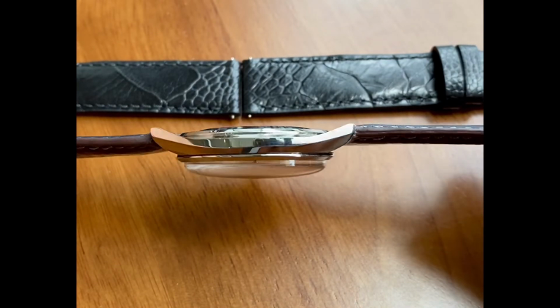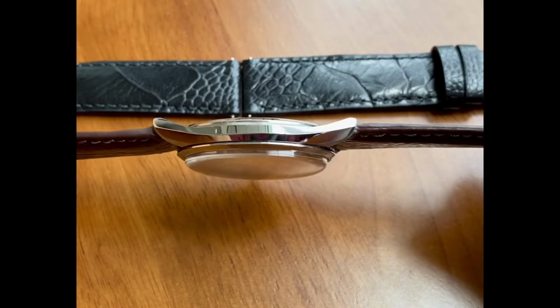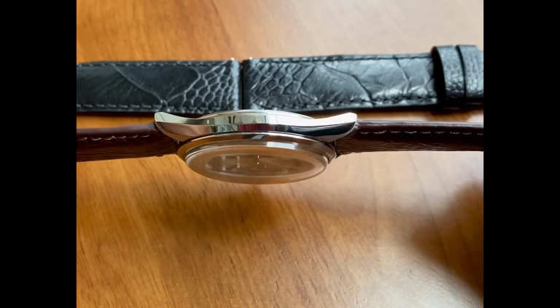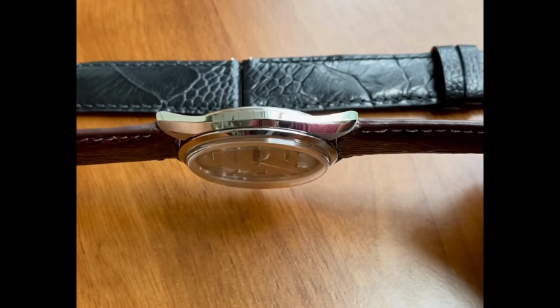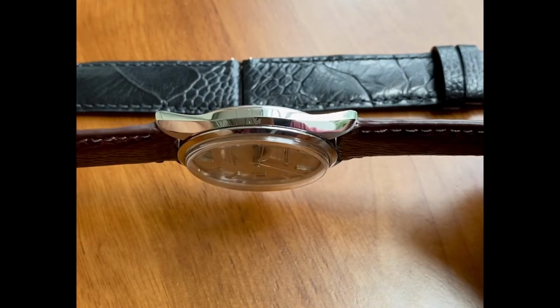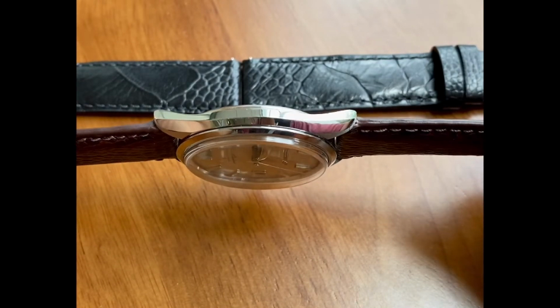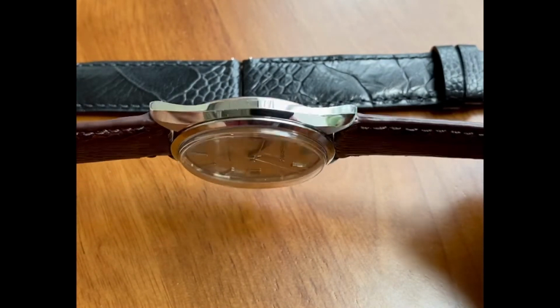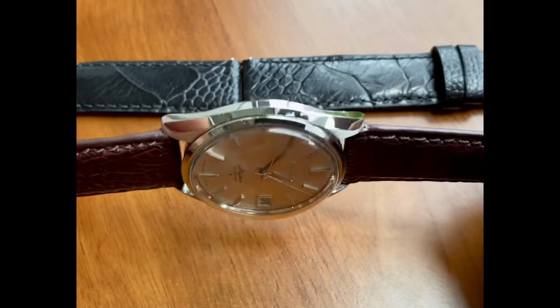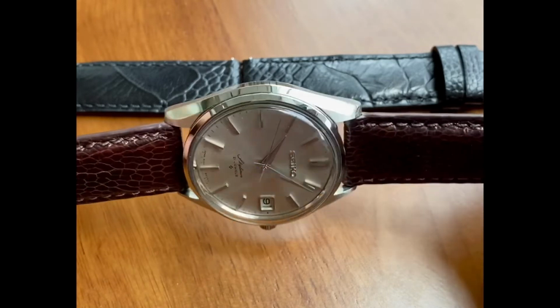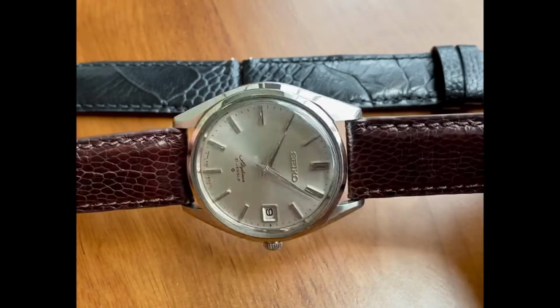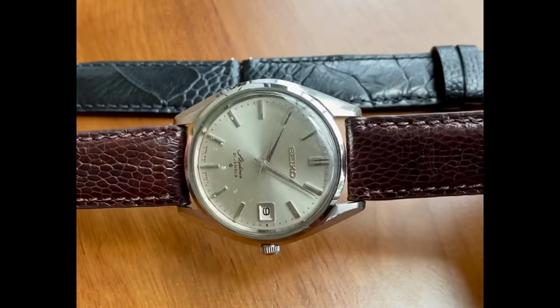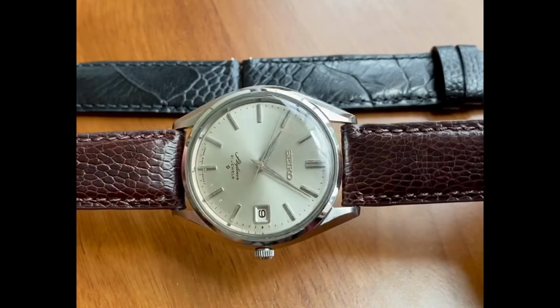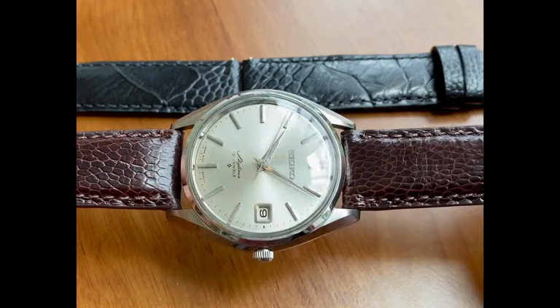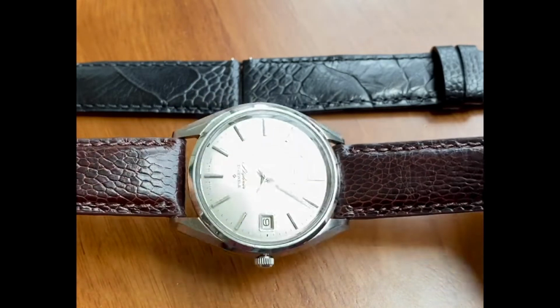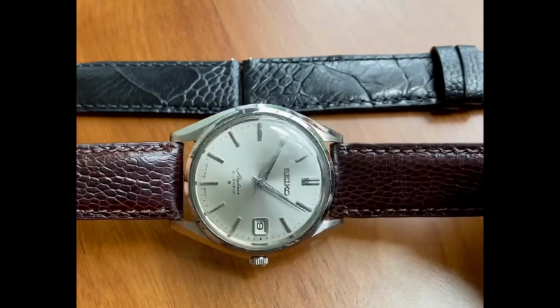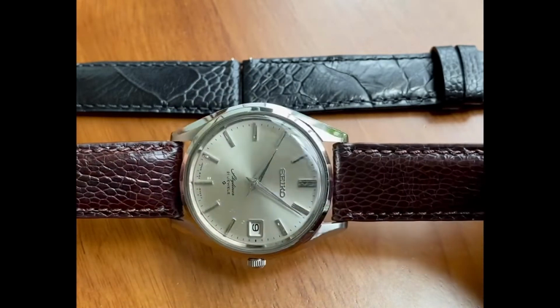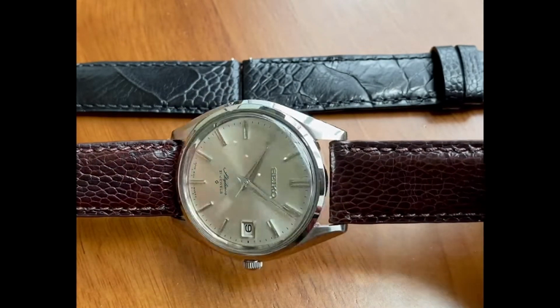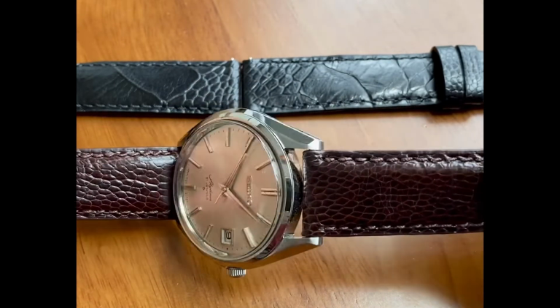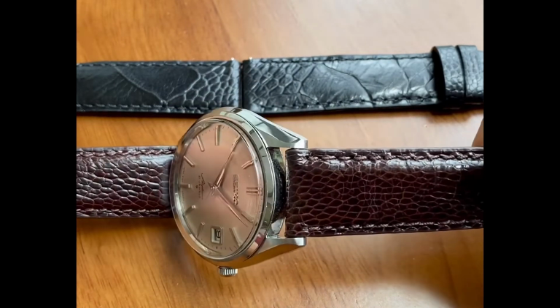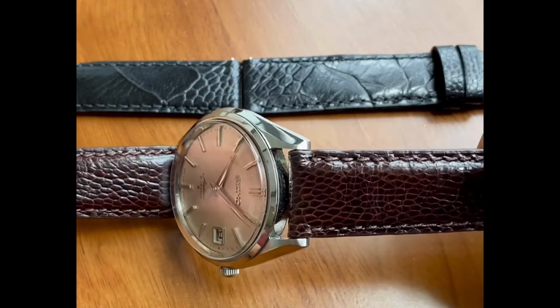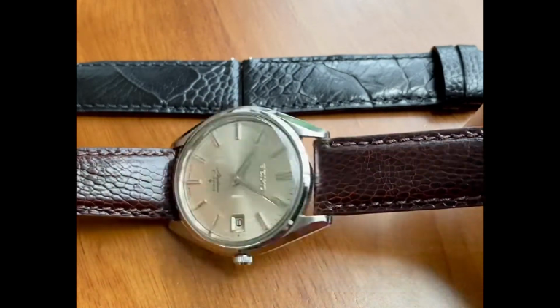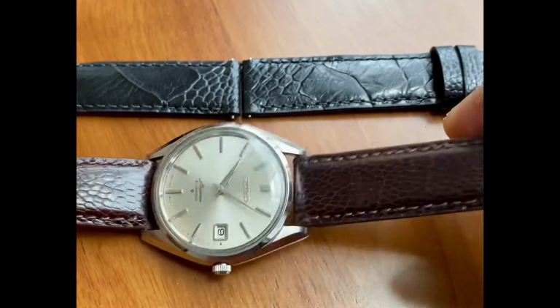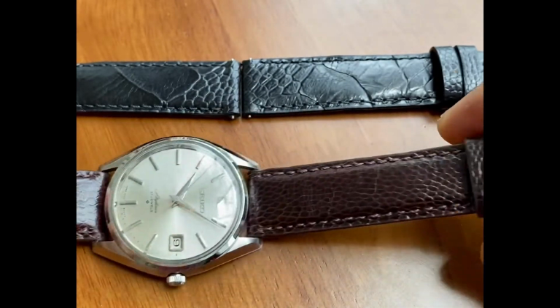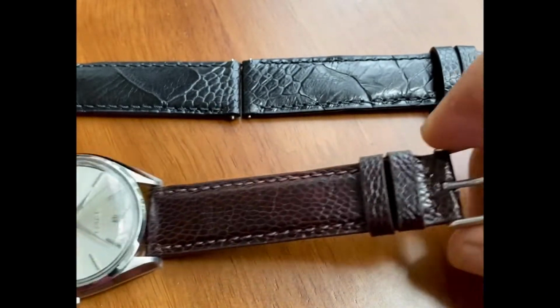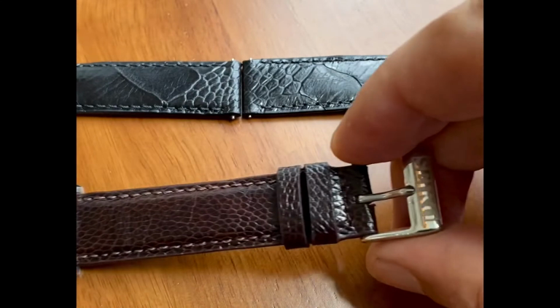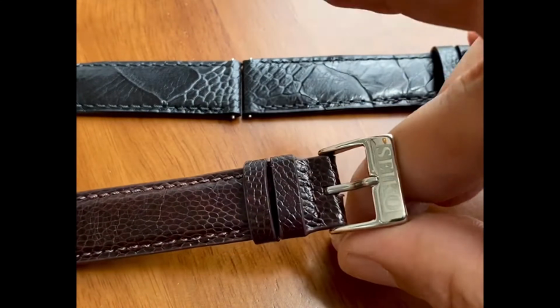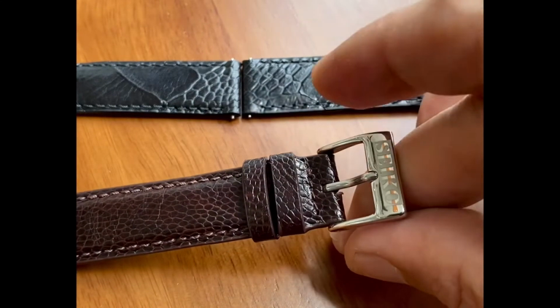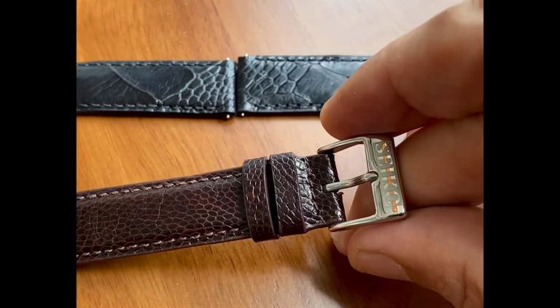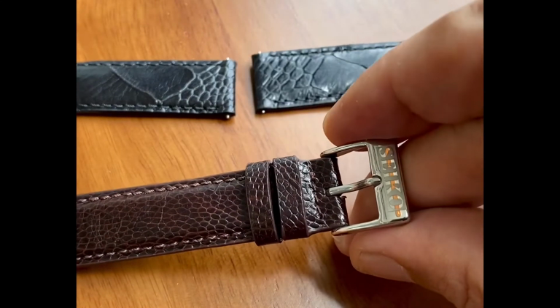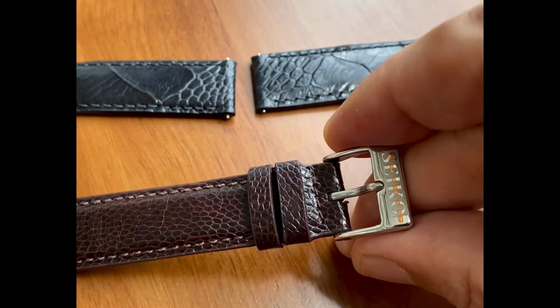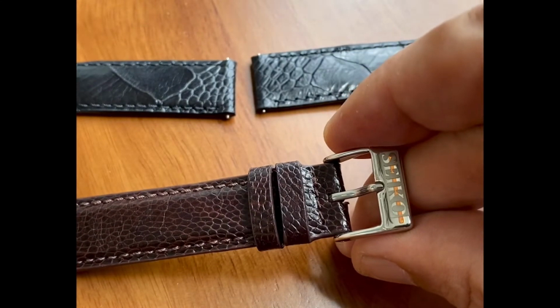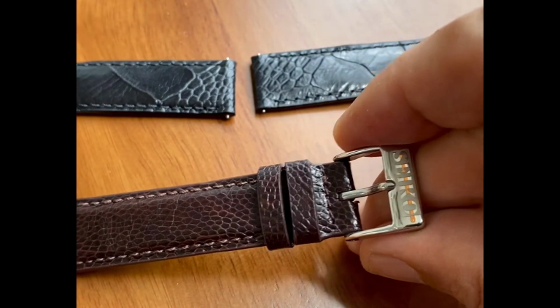I'm a real fan of these sharp, sharp case edges. I do like how this silver dial pops on this brown strap.